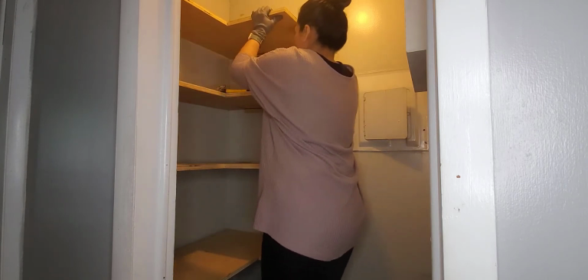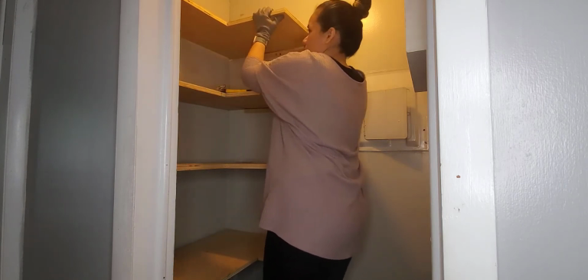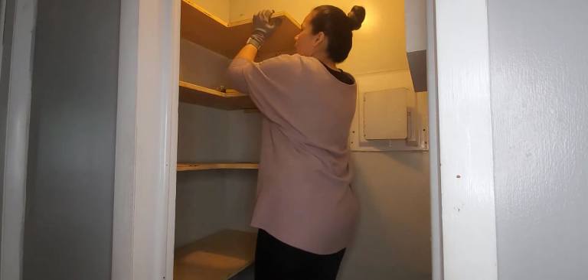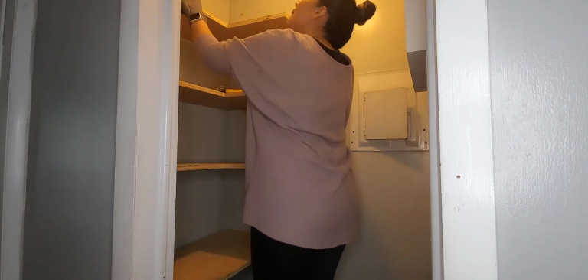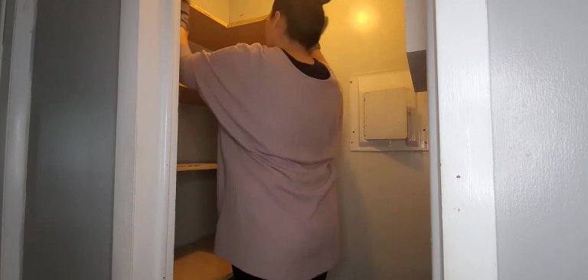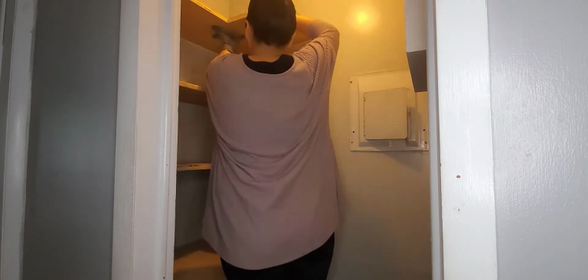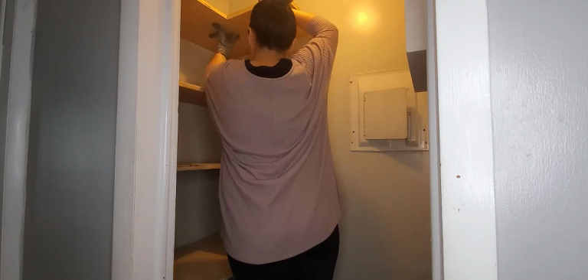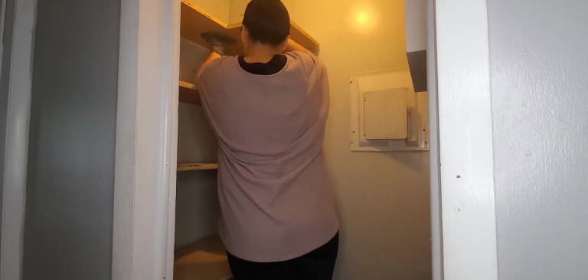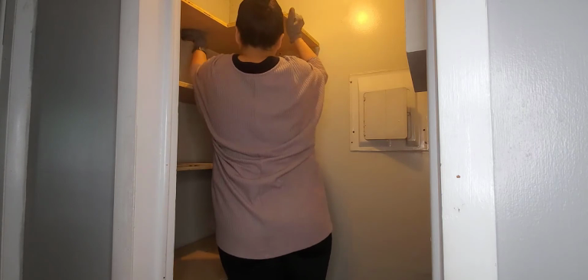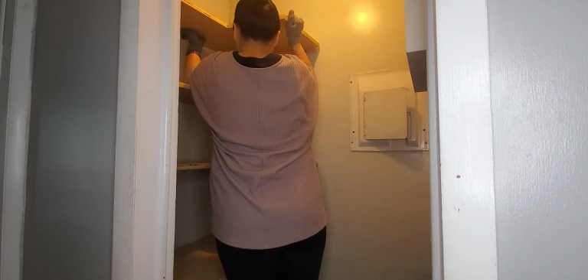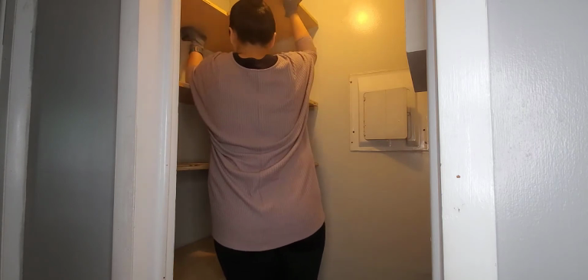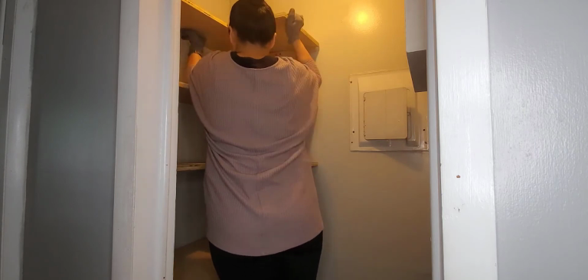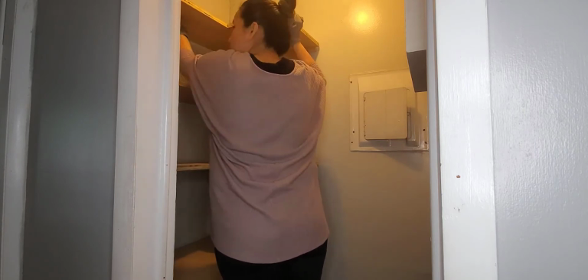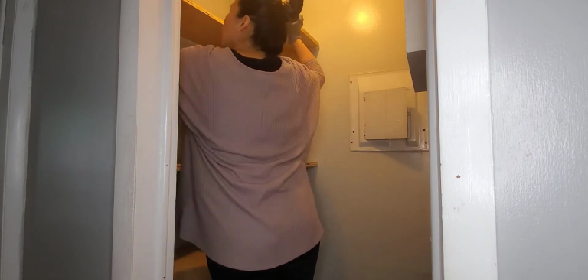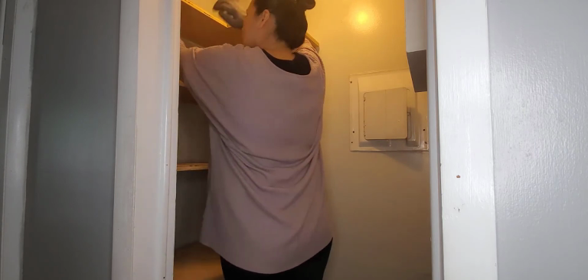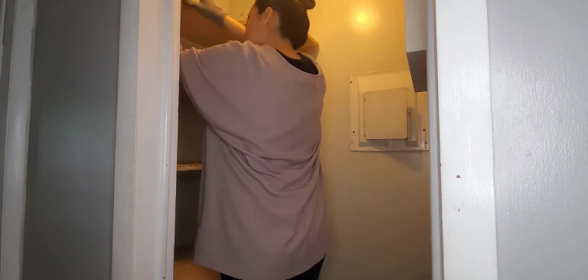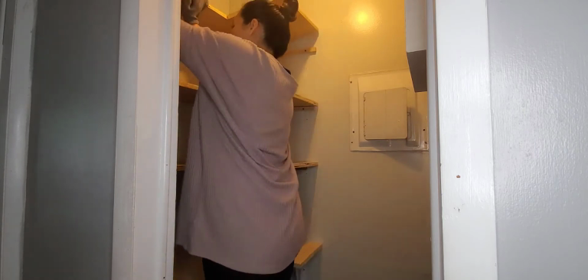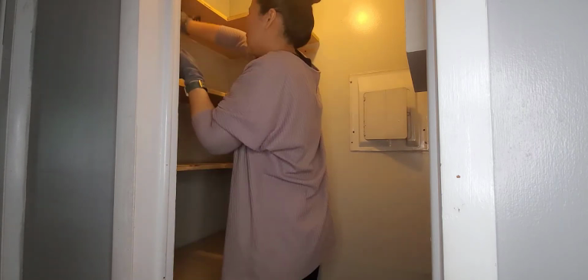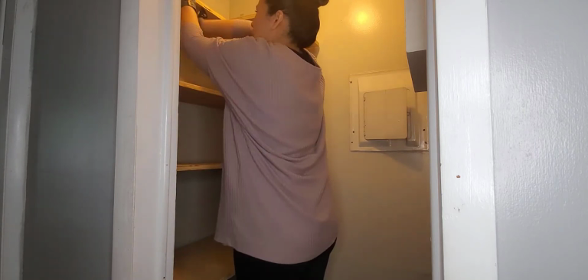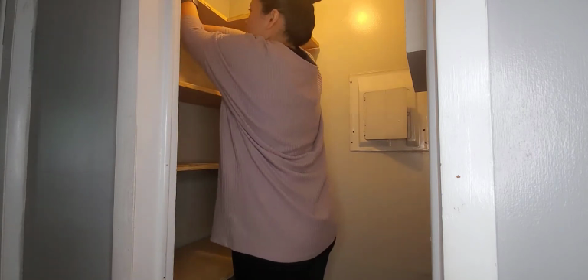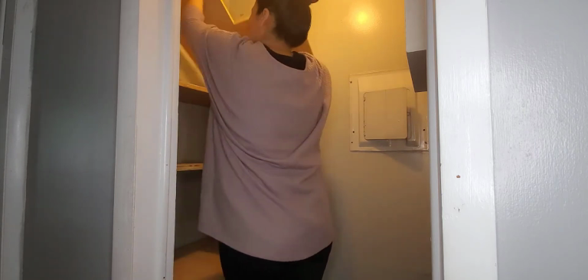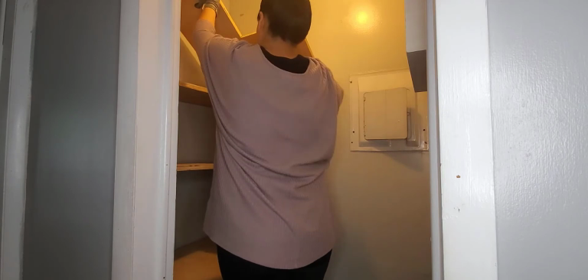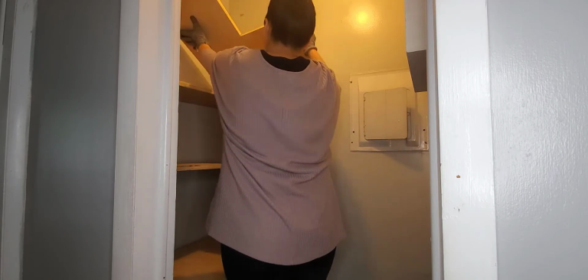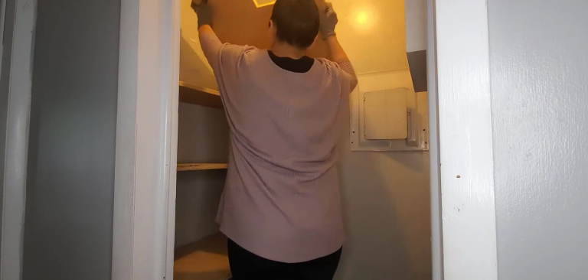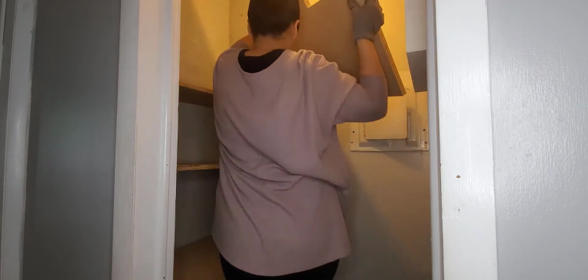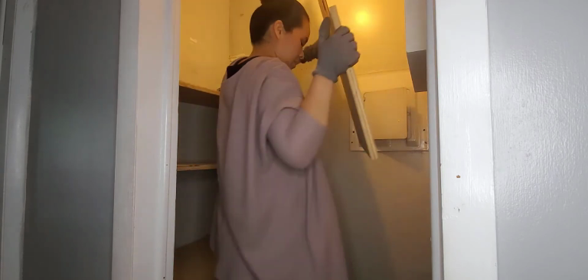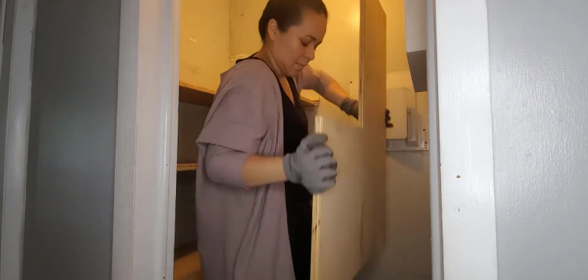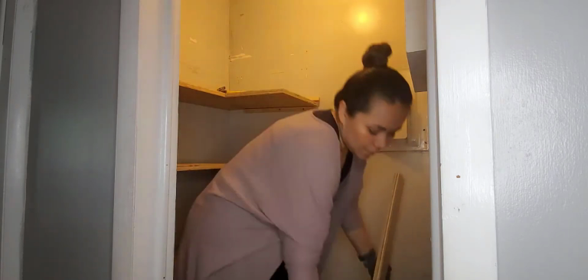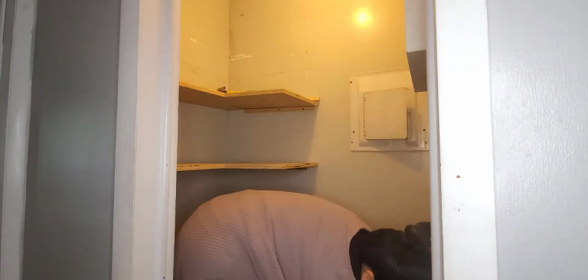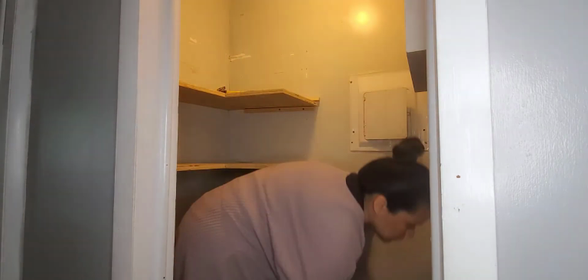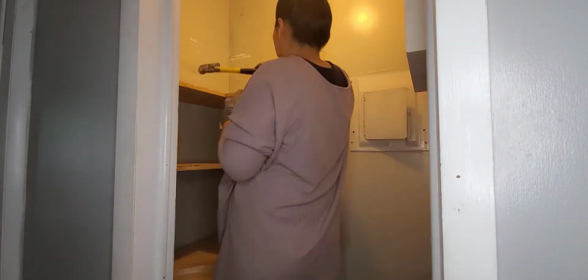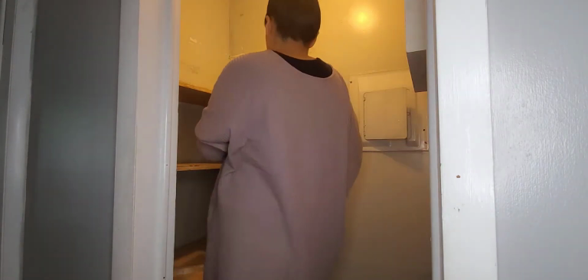As you guys can see, I already have everything out. Now I'm going to be removing all the shelves, and as soon as all the shelves are done, I'm going to be preparing these walls to be painted.